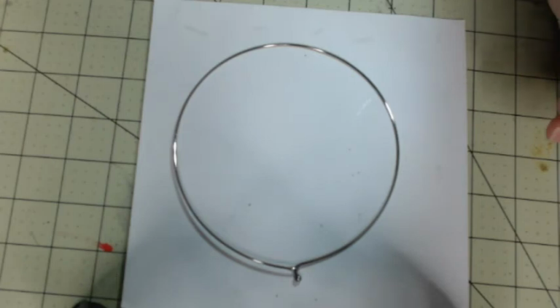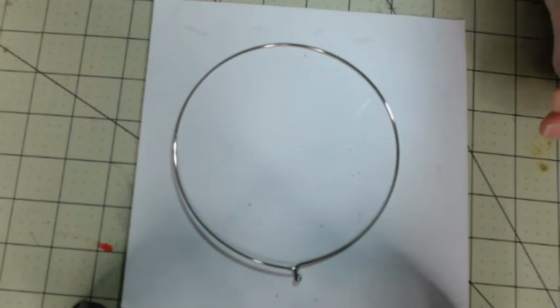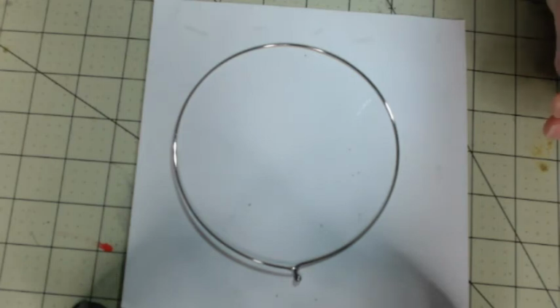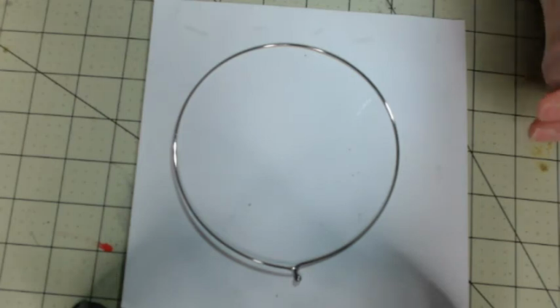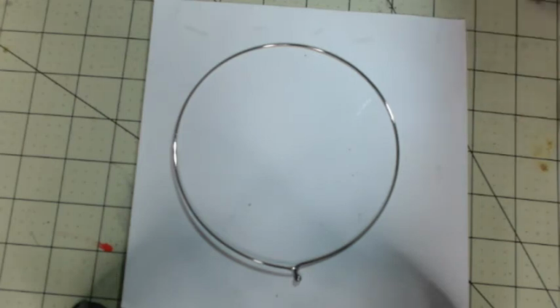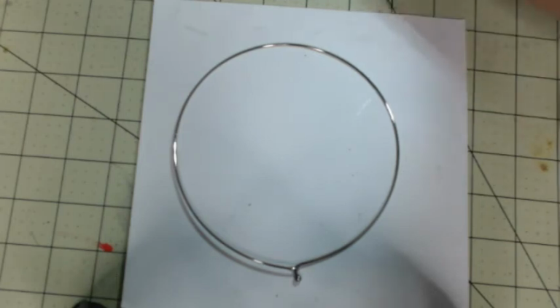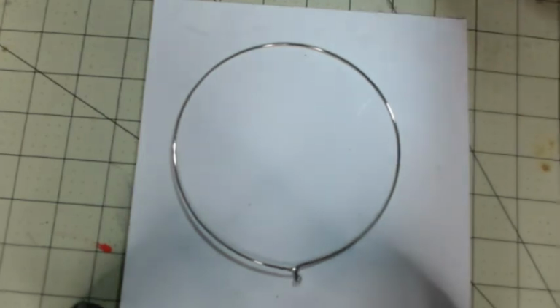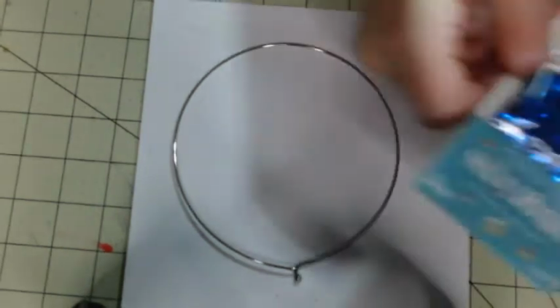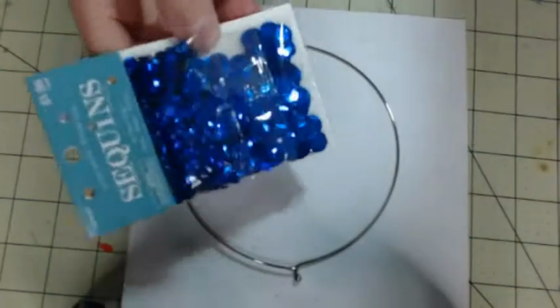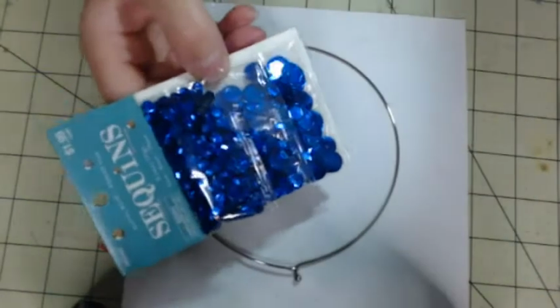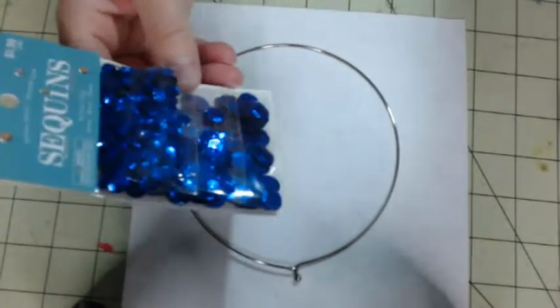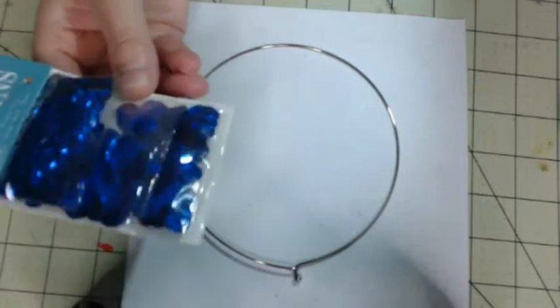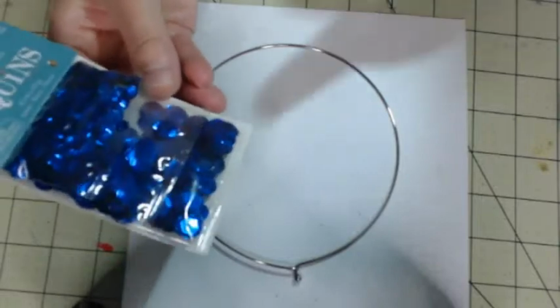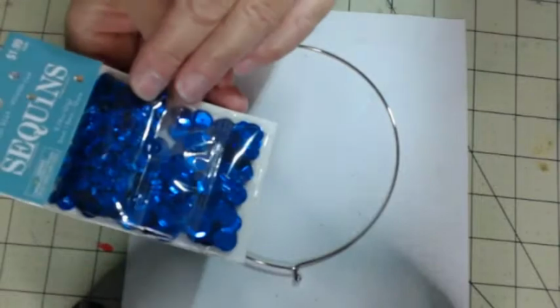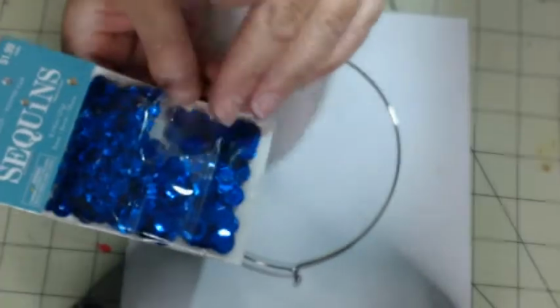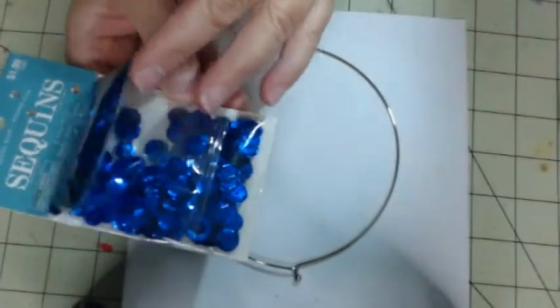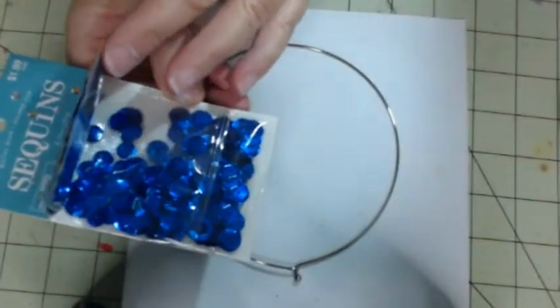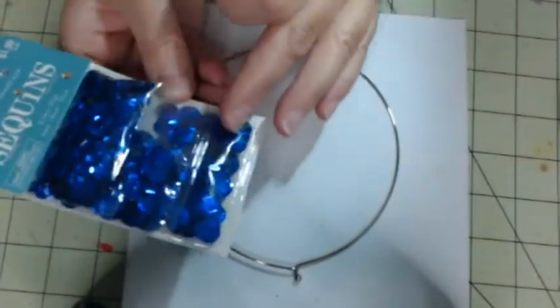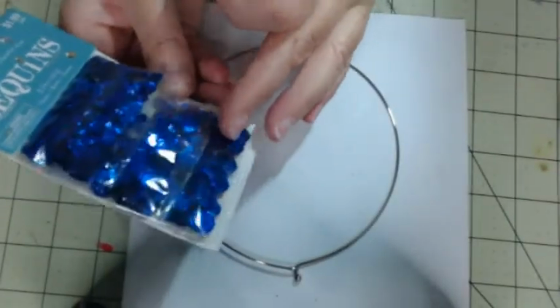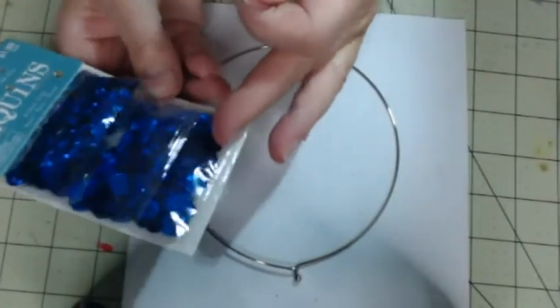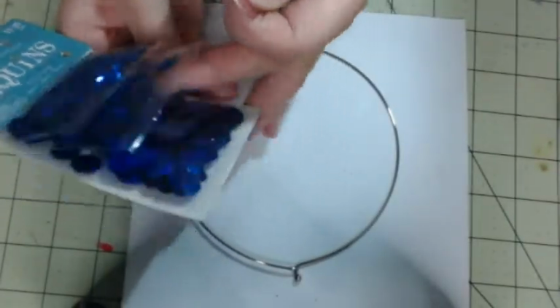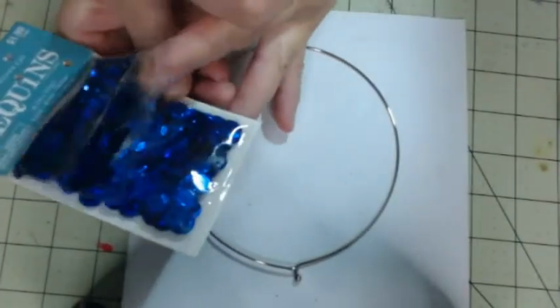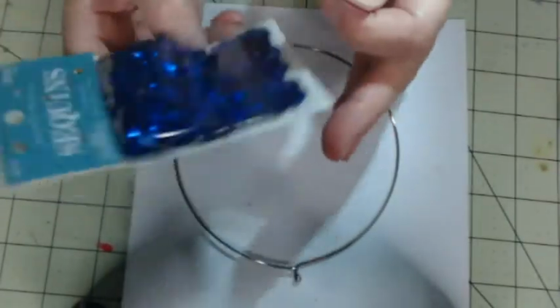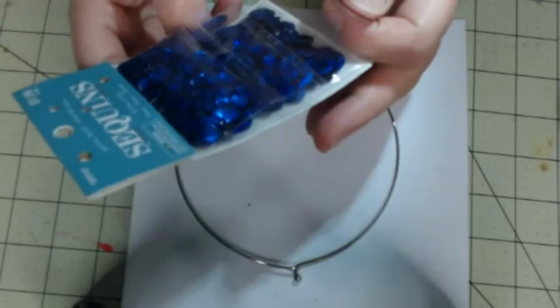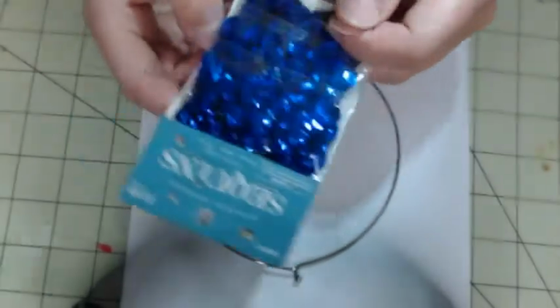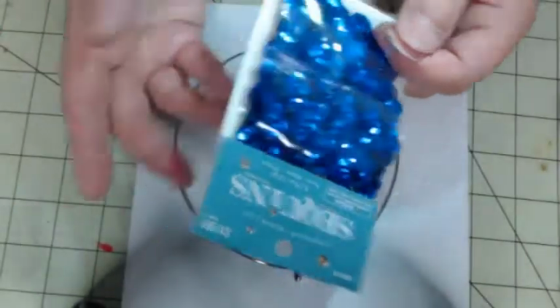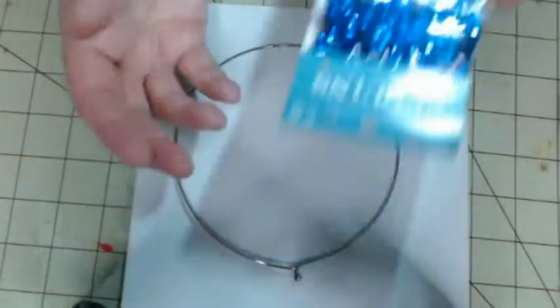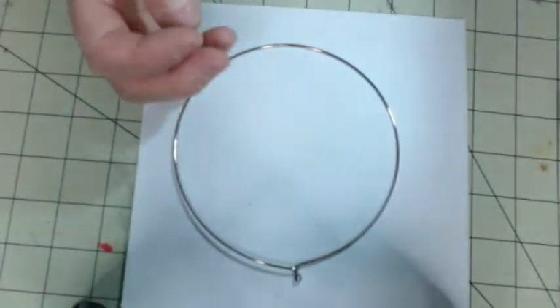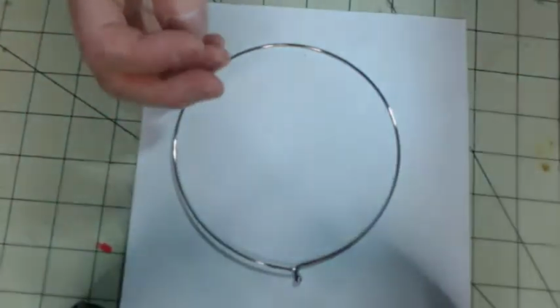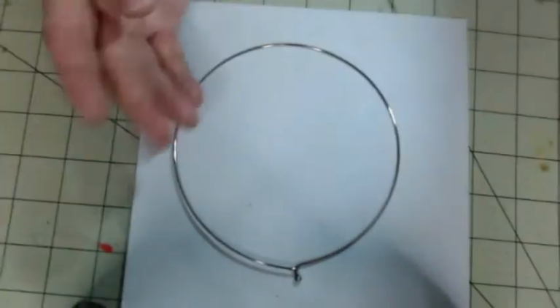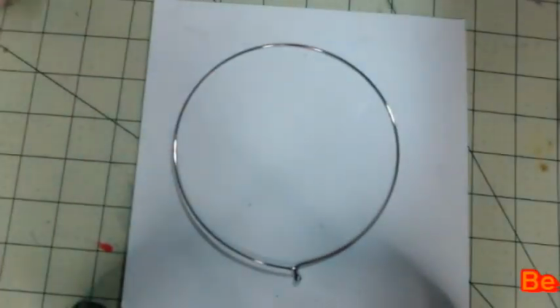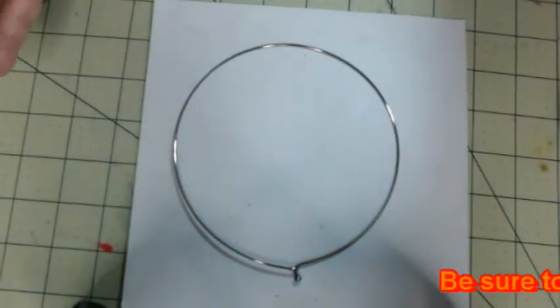I also got these, but I'm not going to use these in today's craft. They have three different size sequins — small, medium, and large — and this was $1.99. And again, they always have sales.